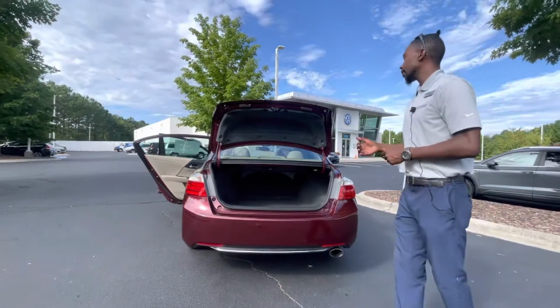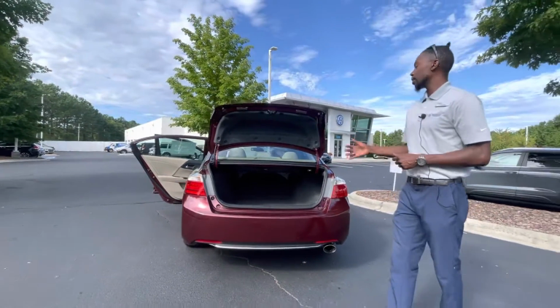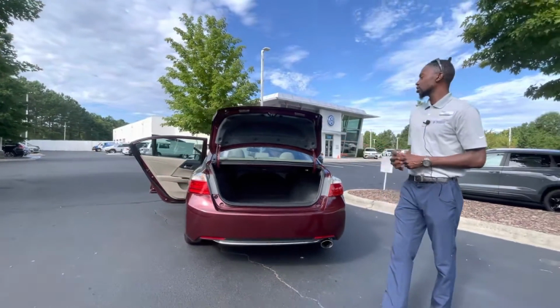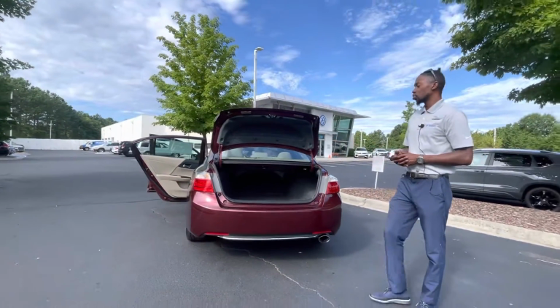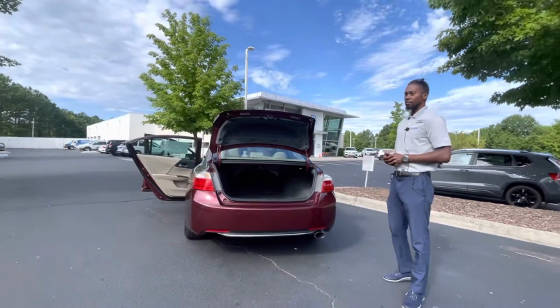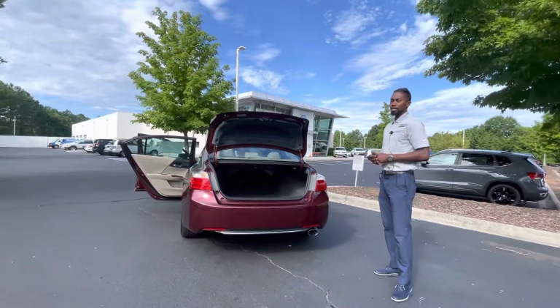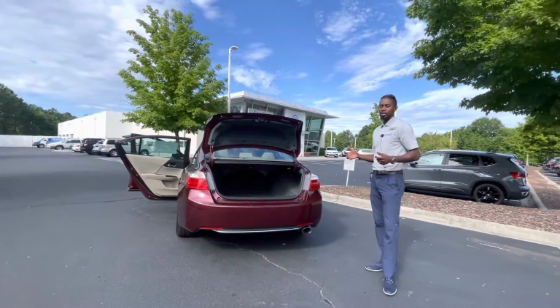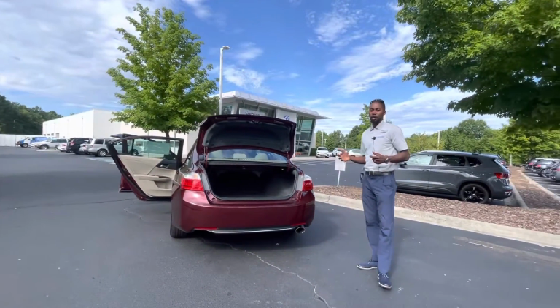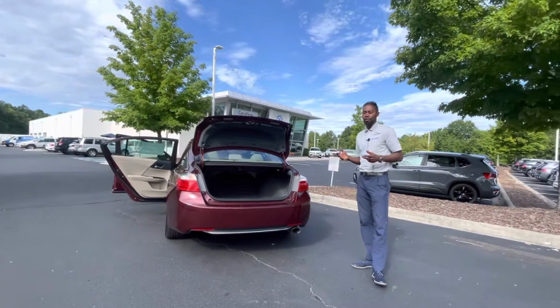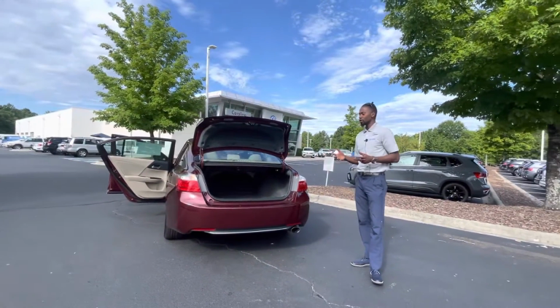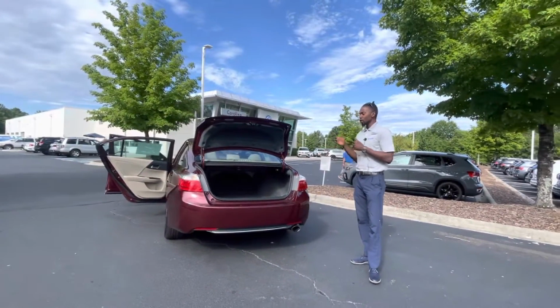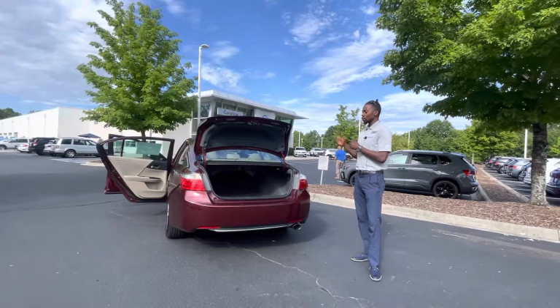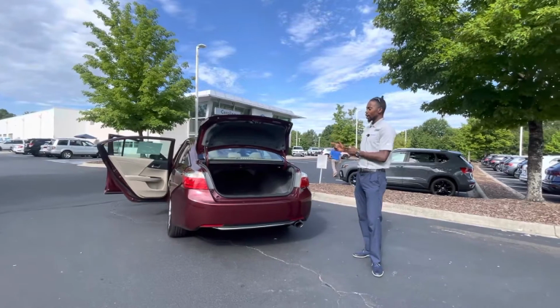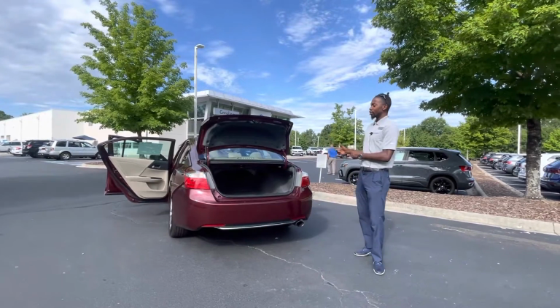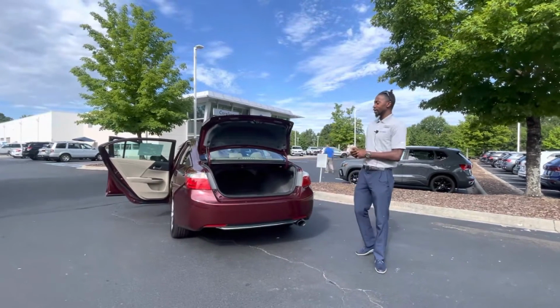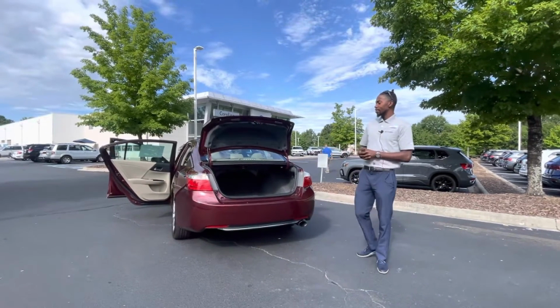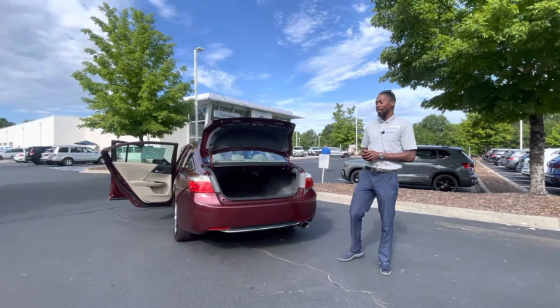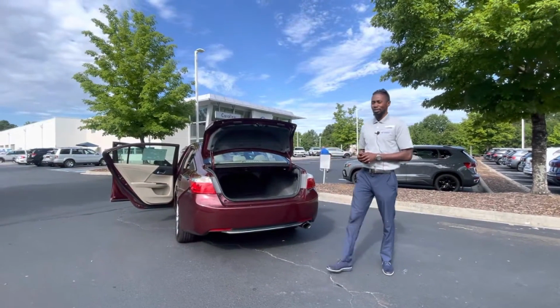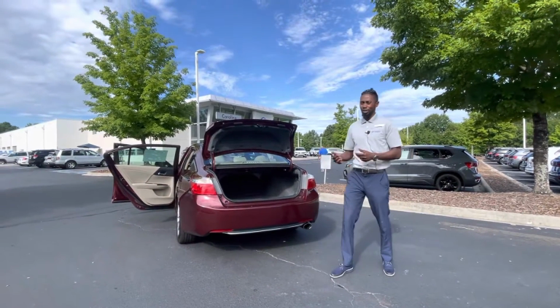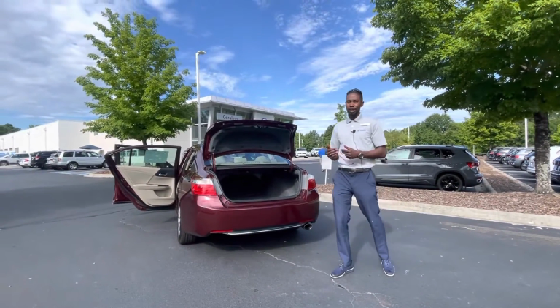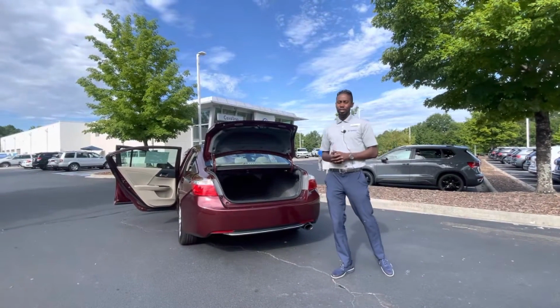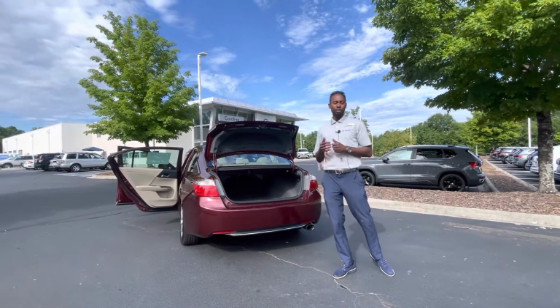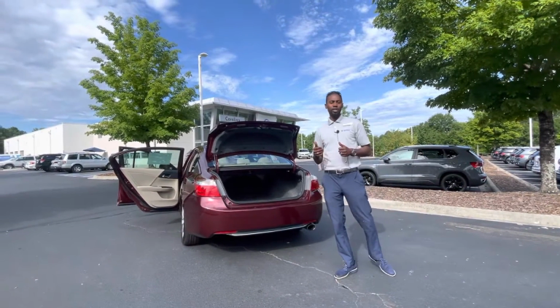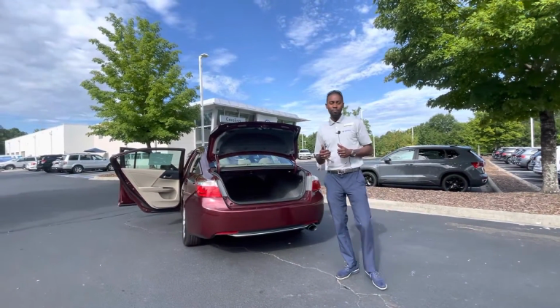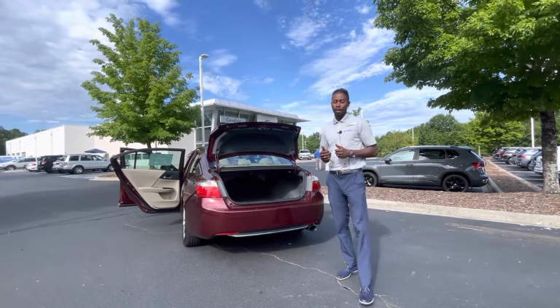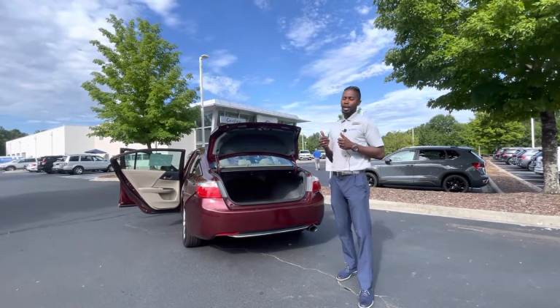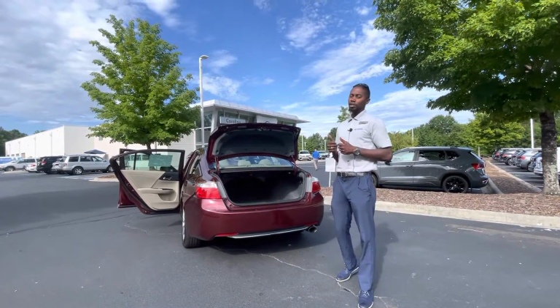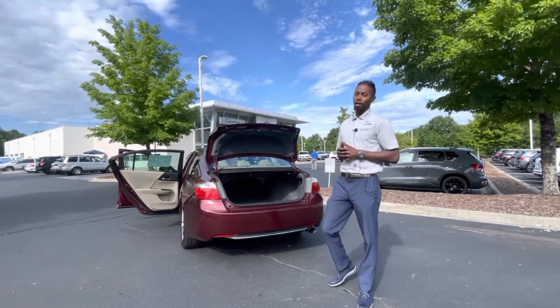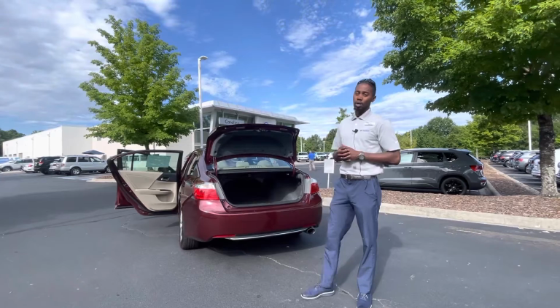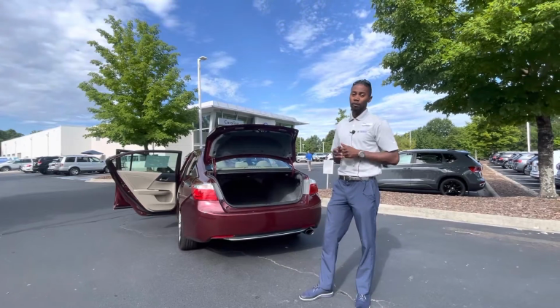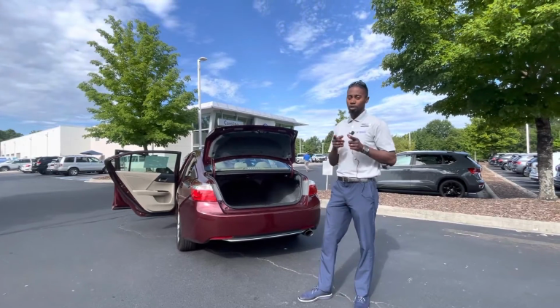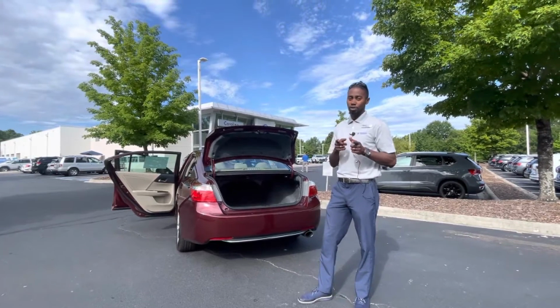Again, this is the 2015 Accord EXL four-cylinder. Great mileage and great condition. Please come check us out. My name's Jason. Thank you so much — I look forward to seeing you soon.